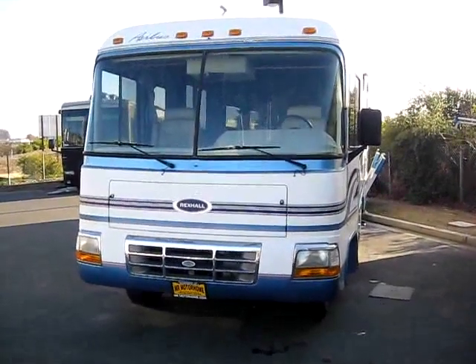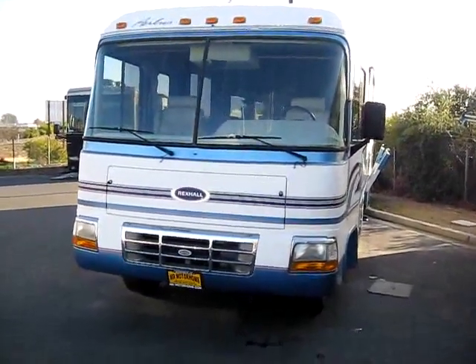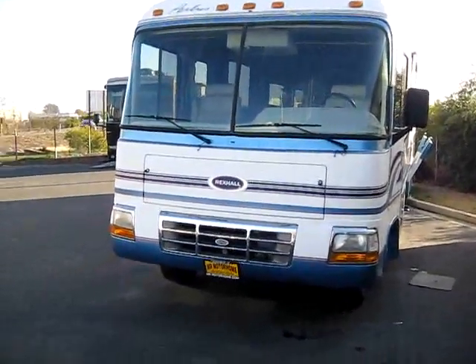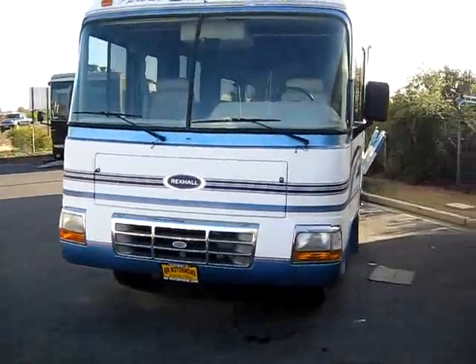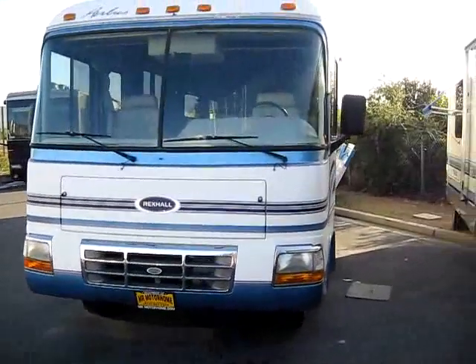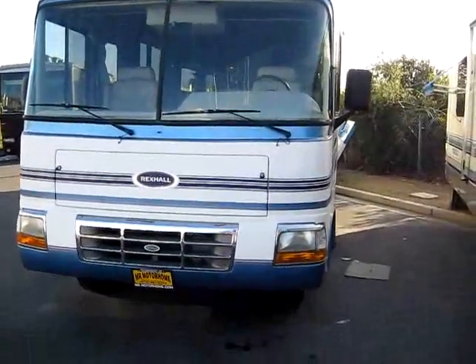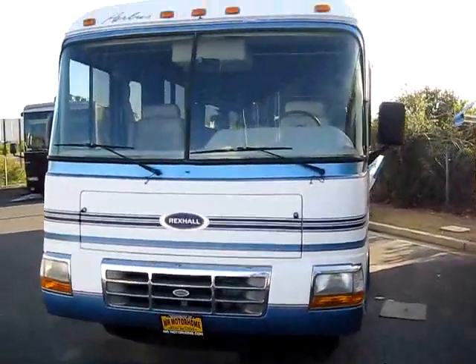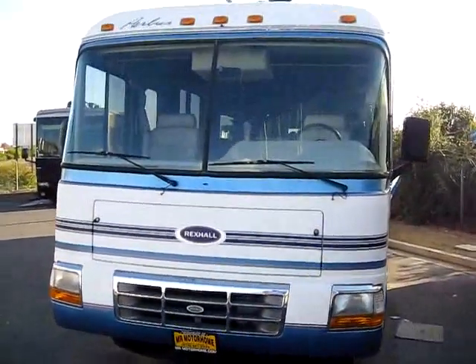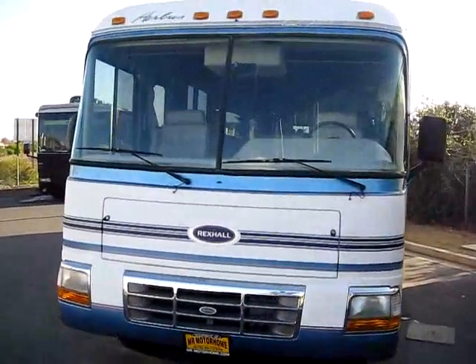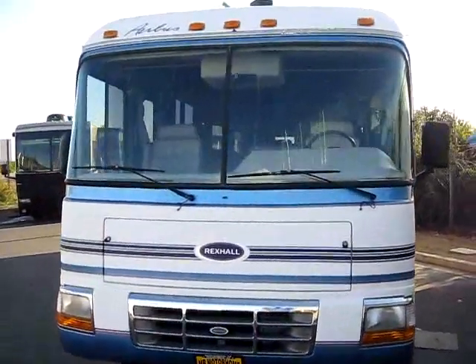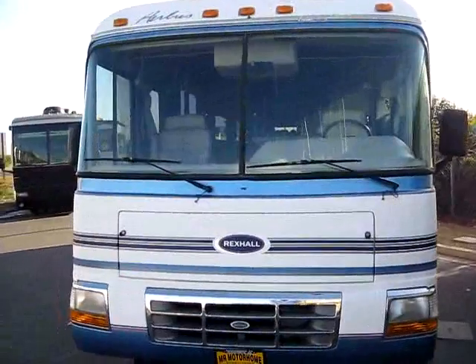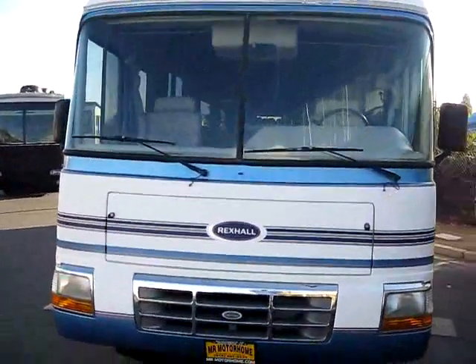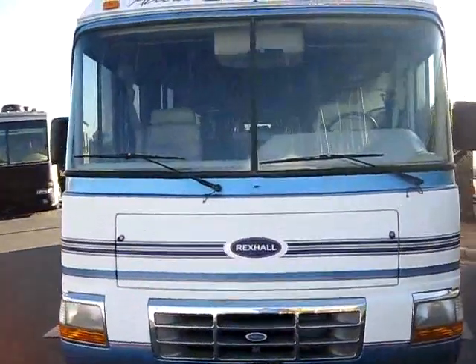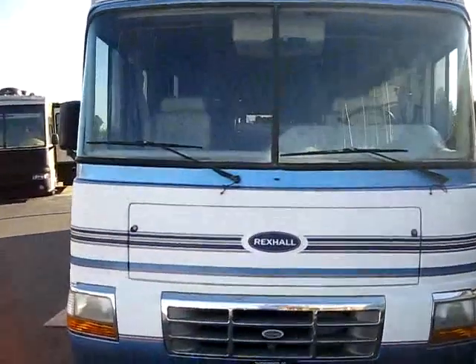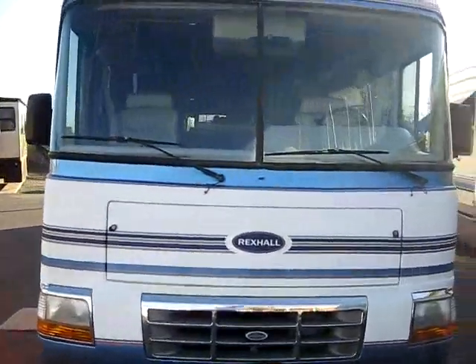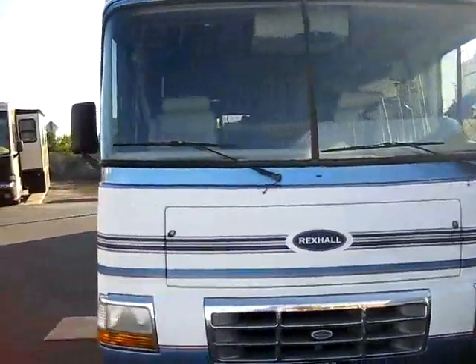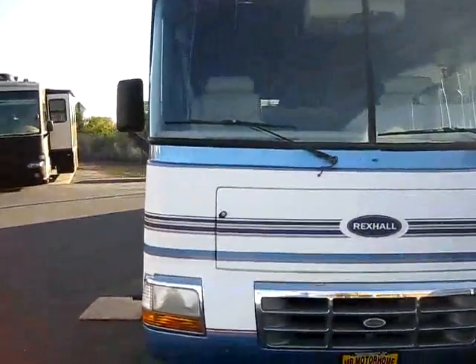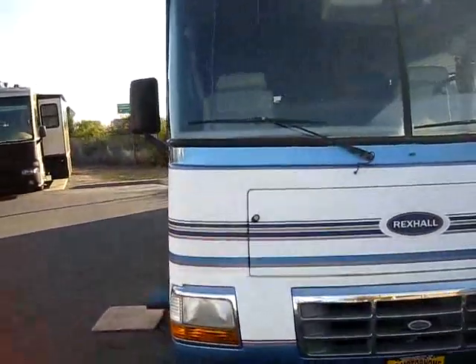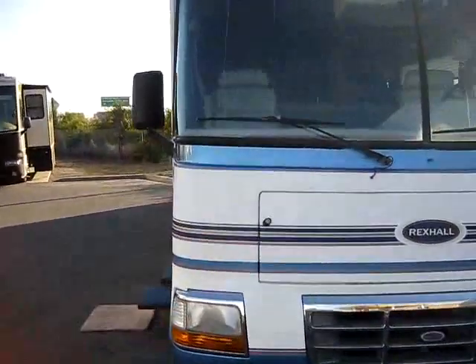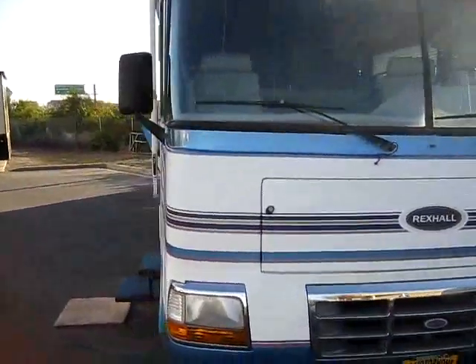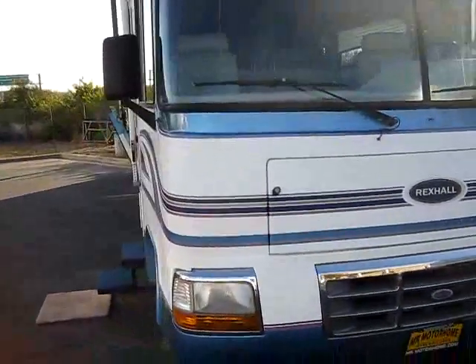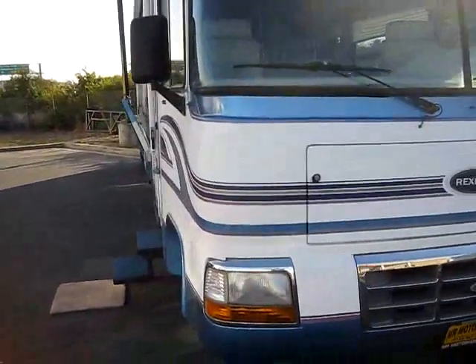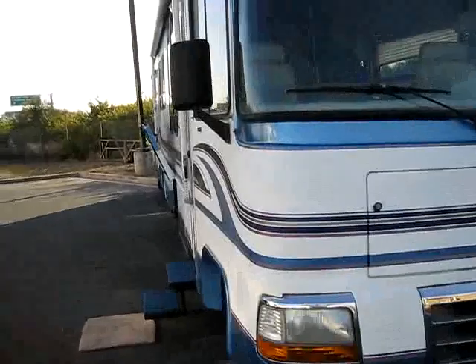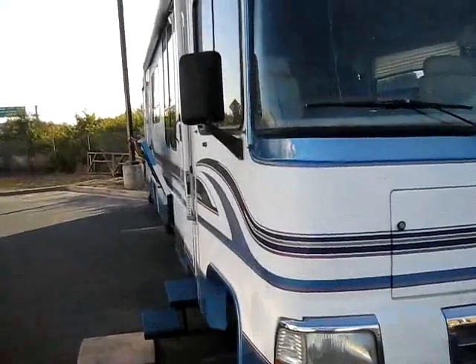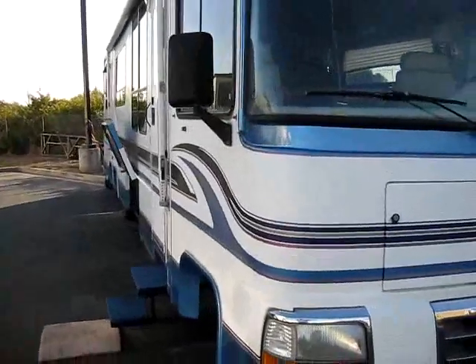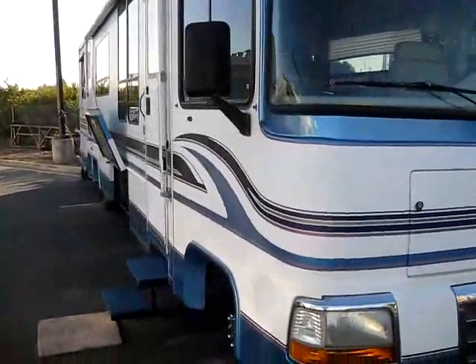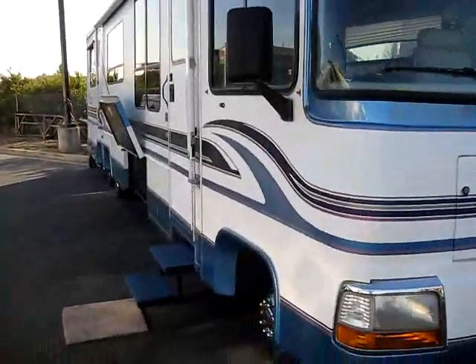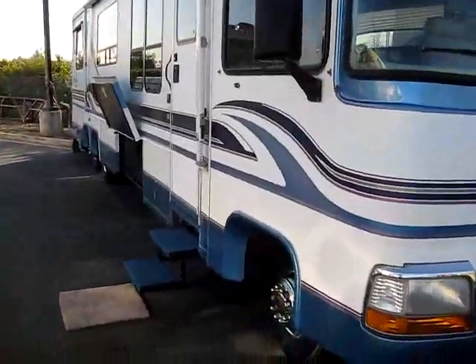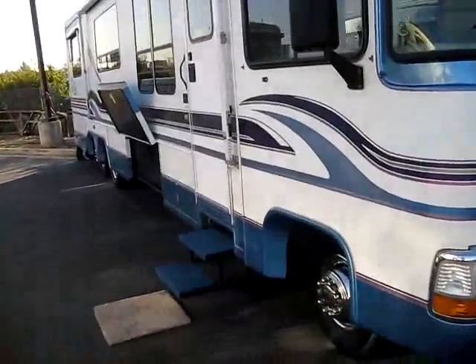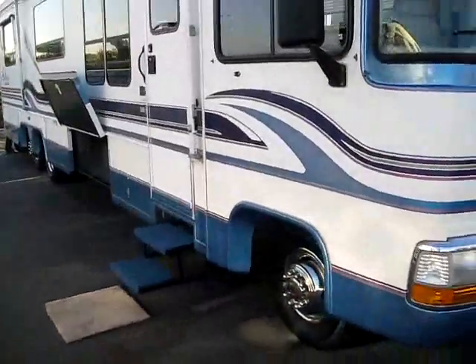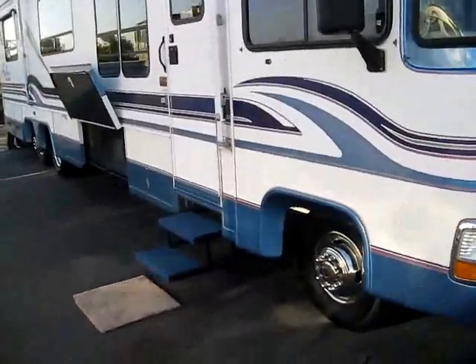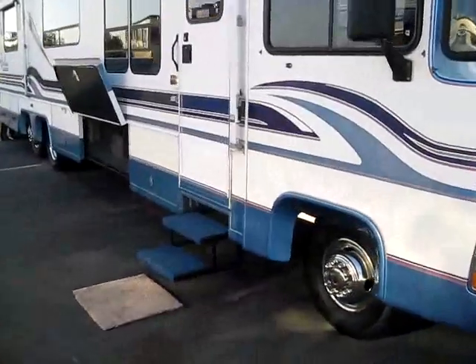Brandon the RV Guru here at Mr. Motorhome in Sacramento, home of Northern California's cleanest used RVs. Today we're looking at a 1996 Rexall Airbus.